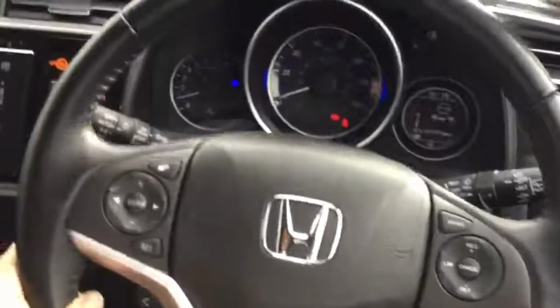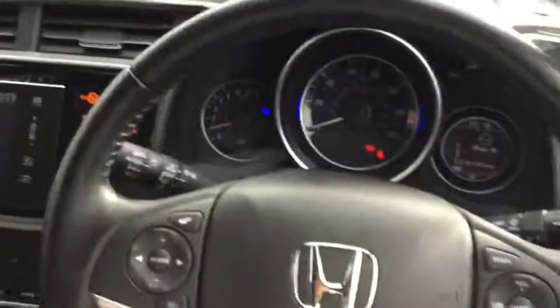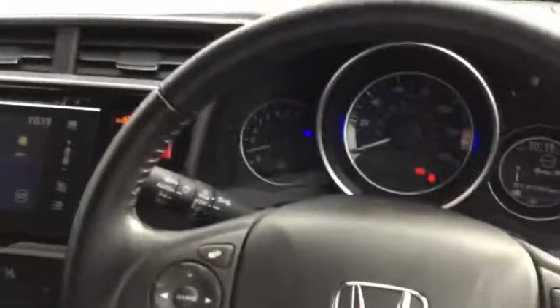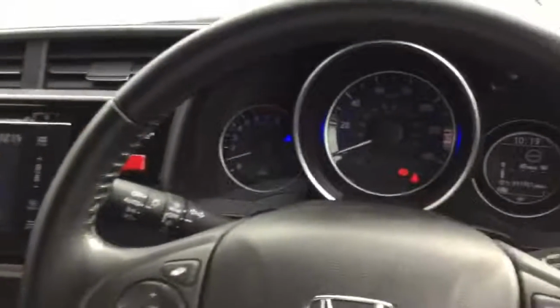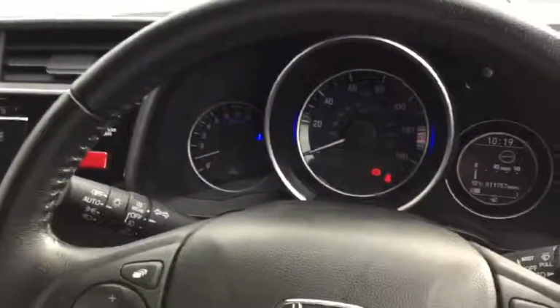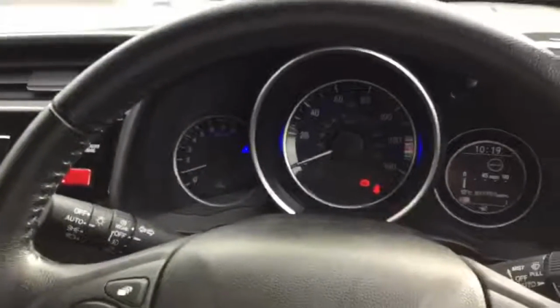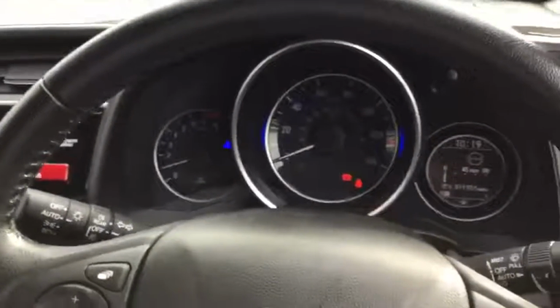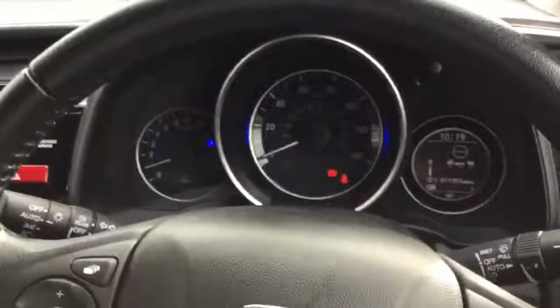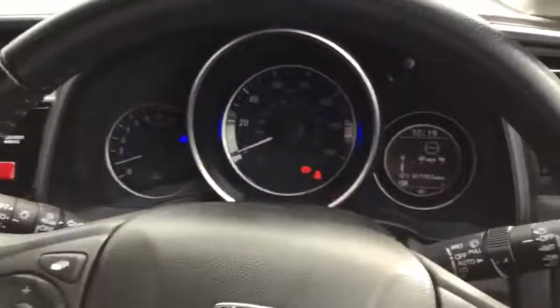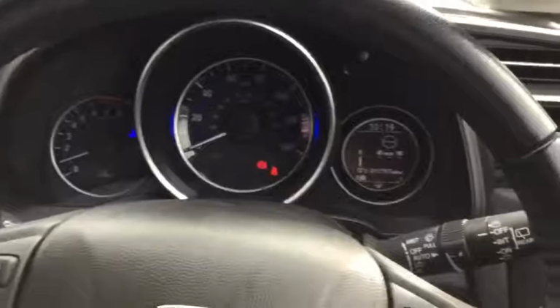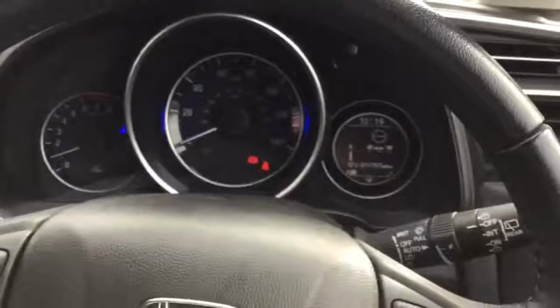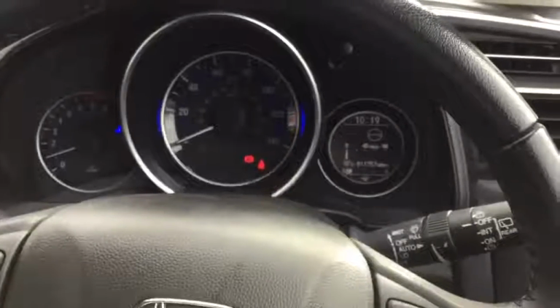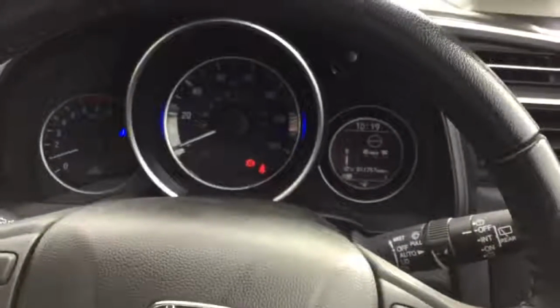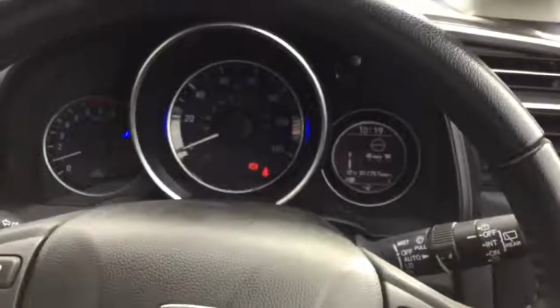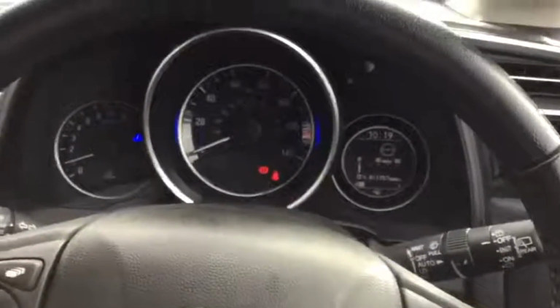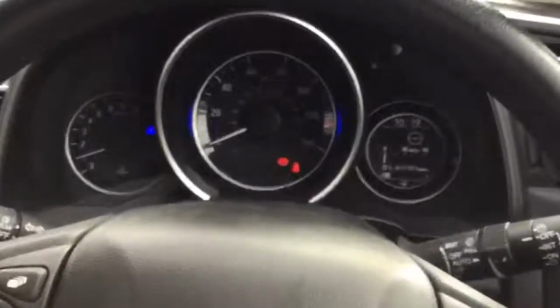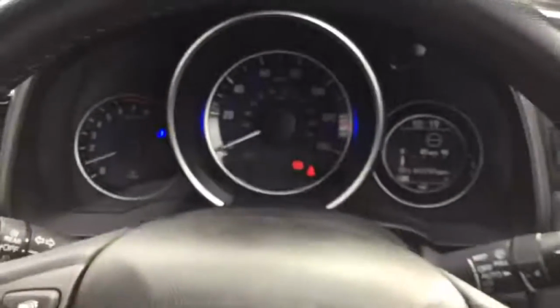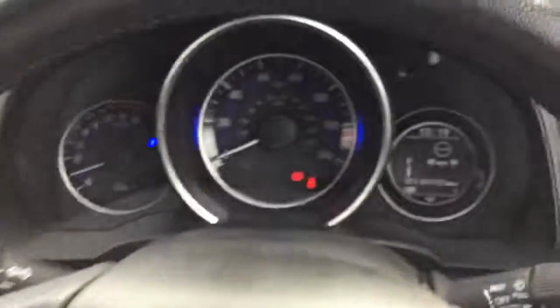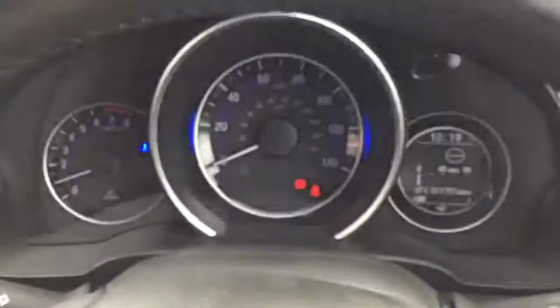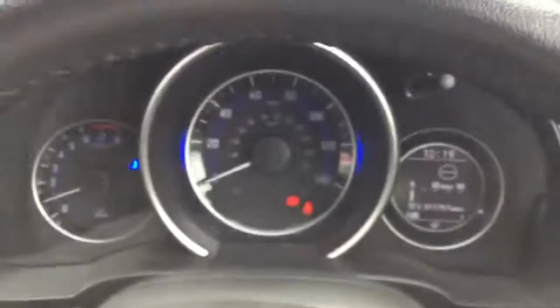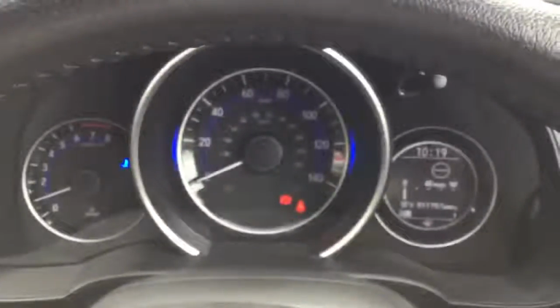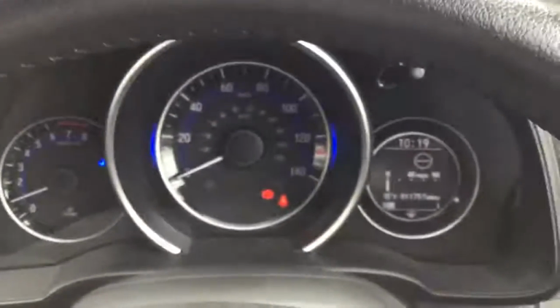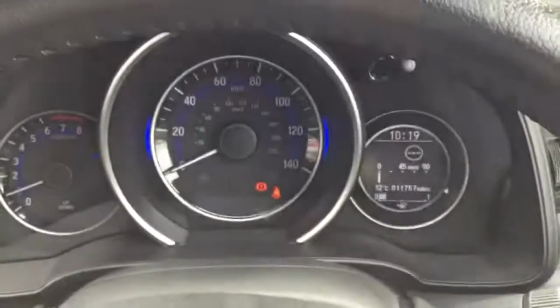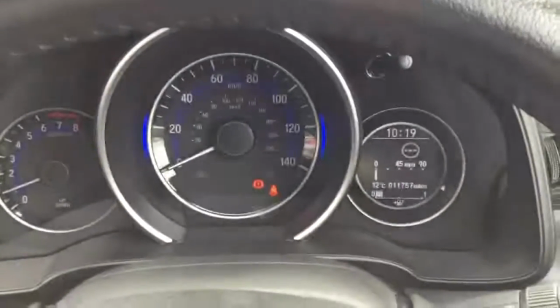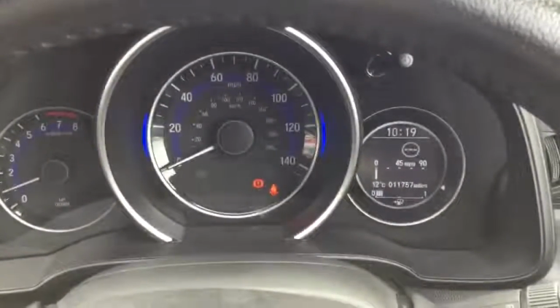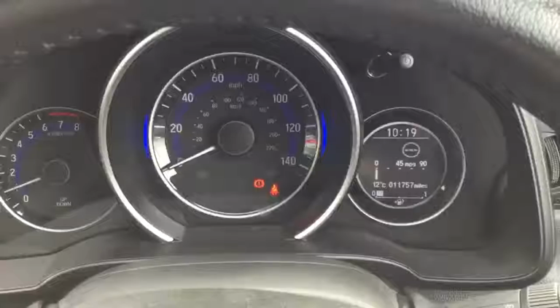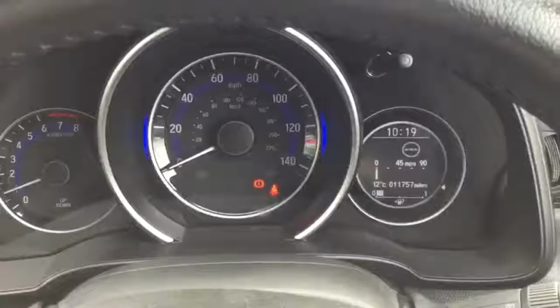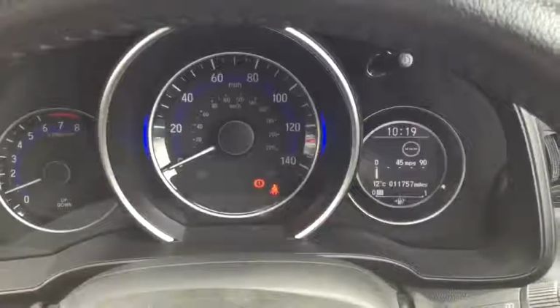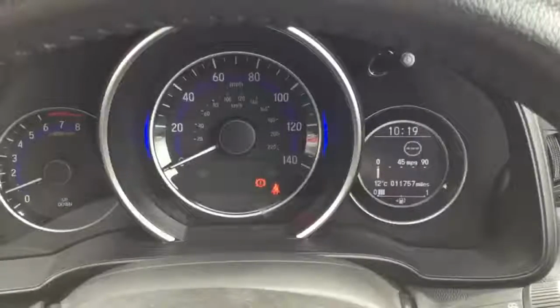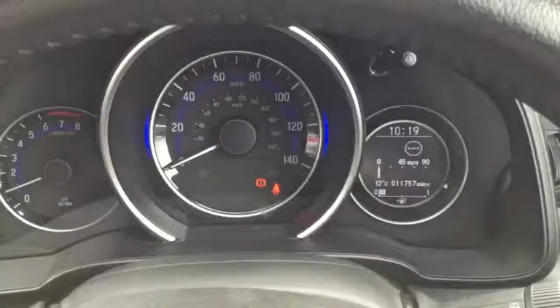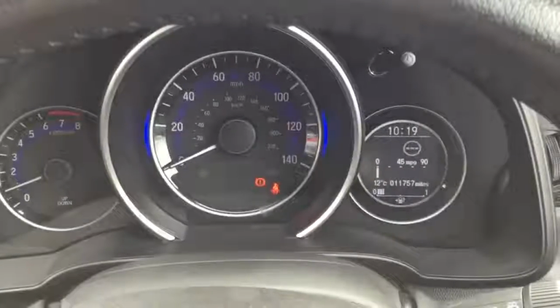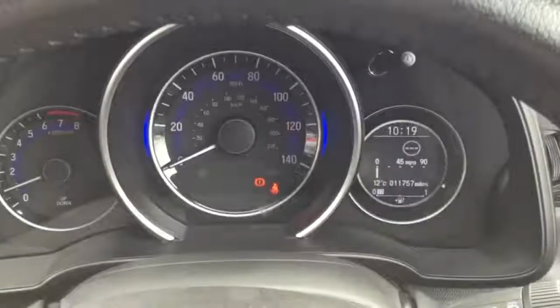As mentioned we have automatic lights and we also have automatic rain sensing wipers. As you can see the car has done just over 11,700 miles.